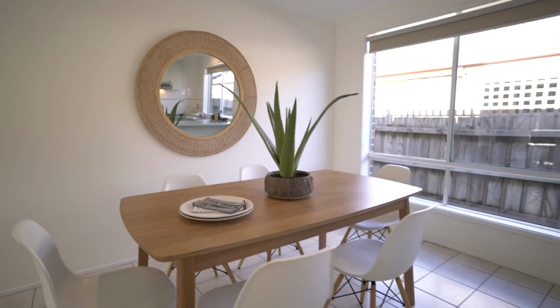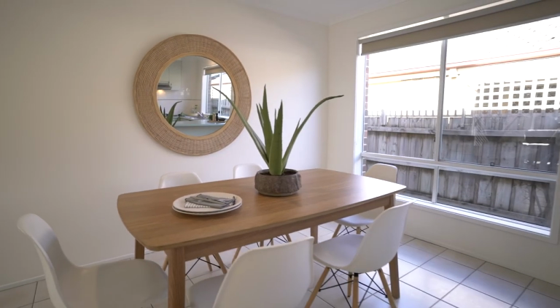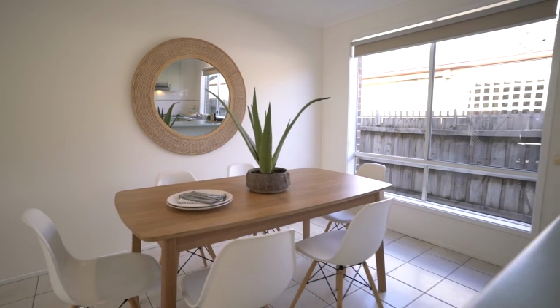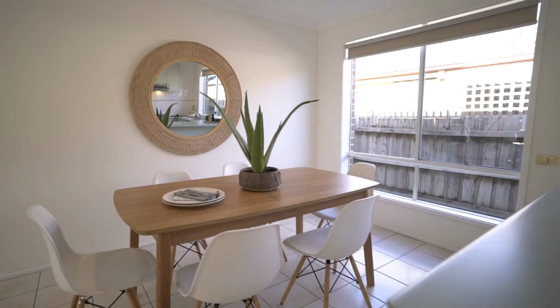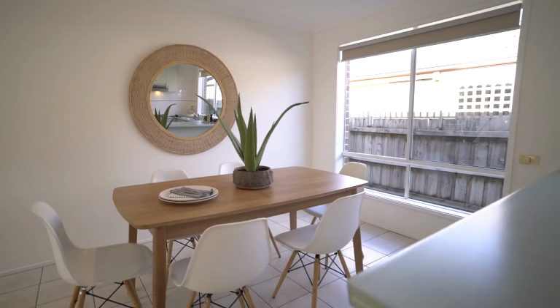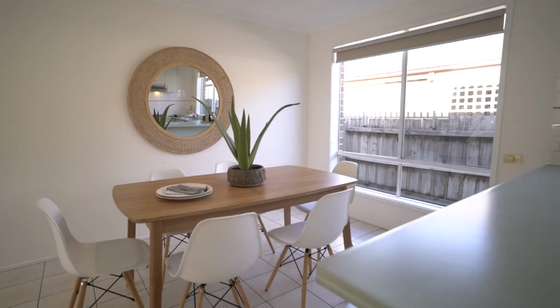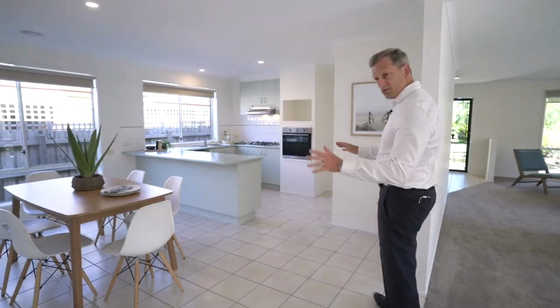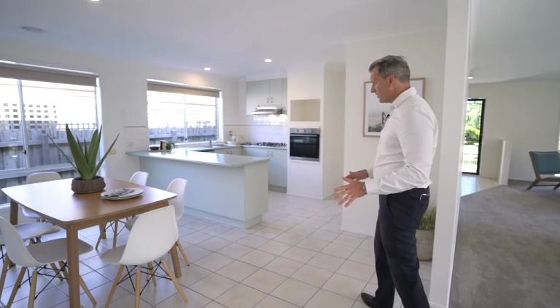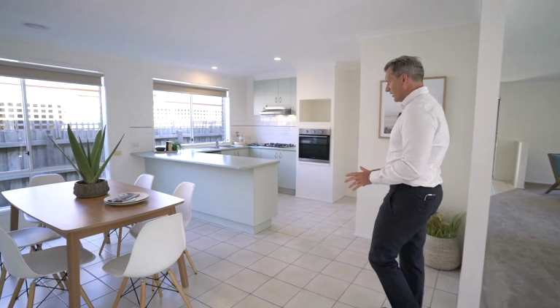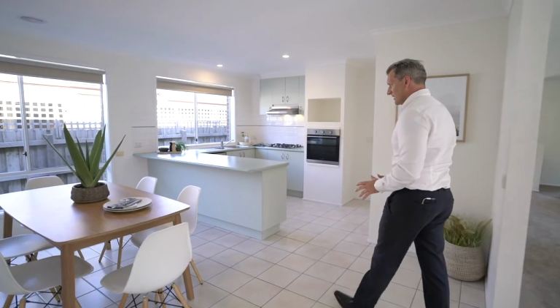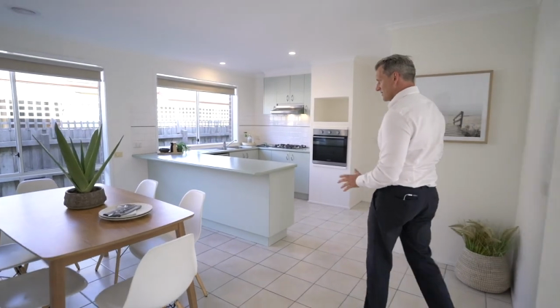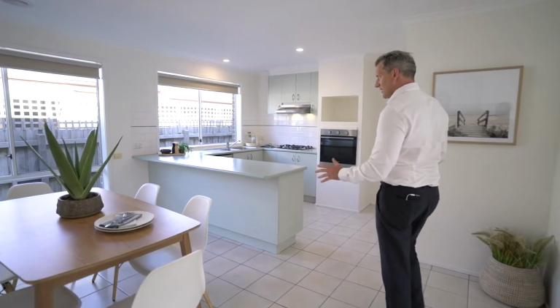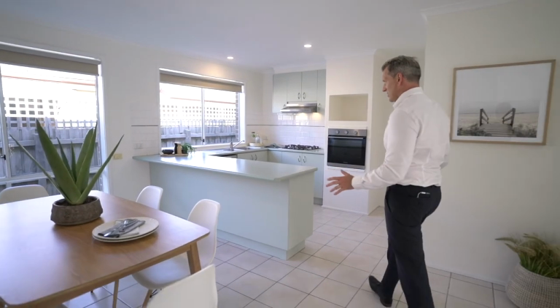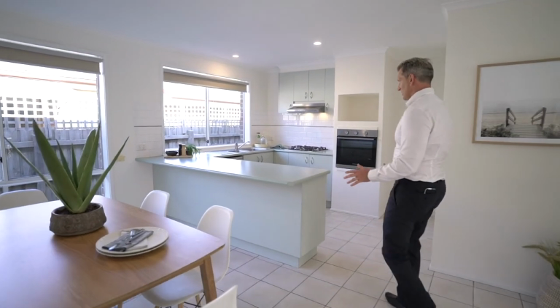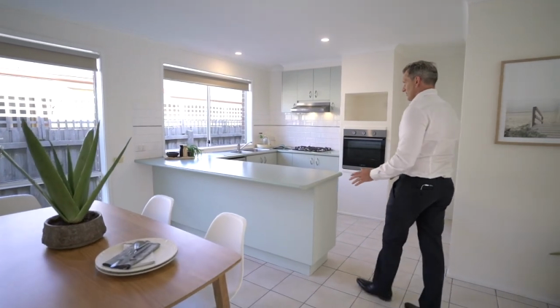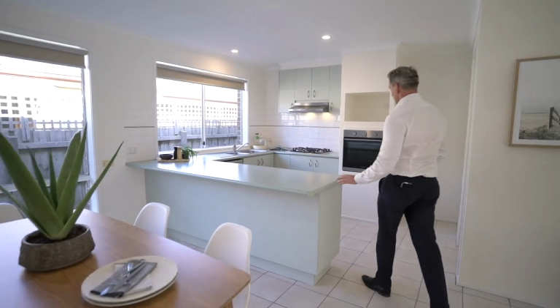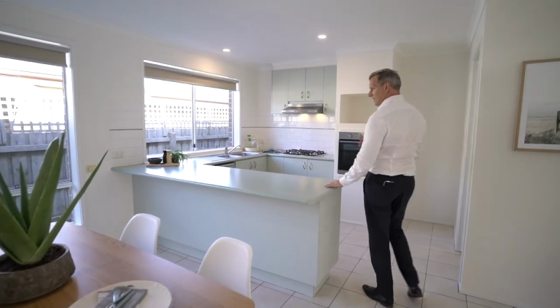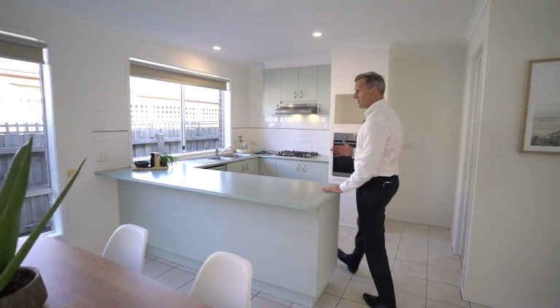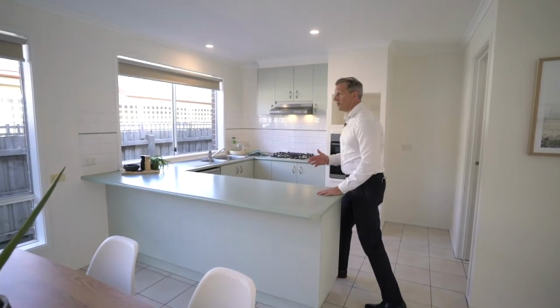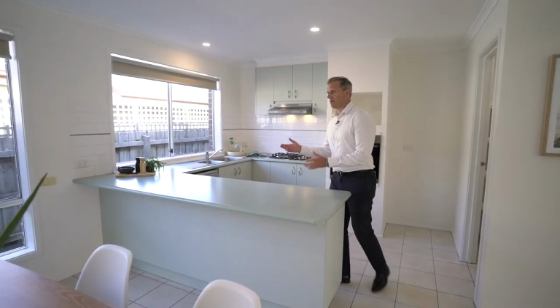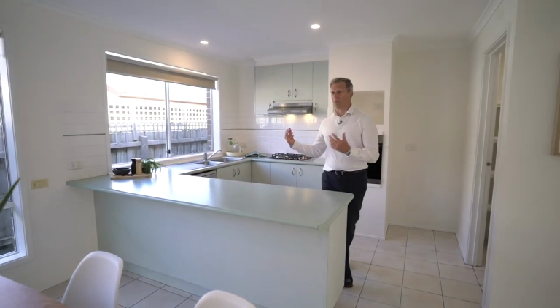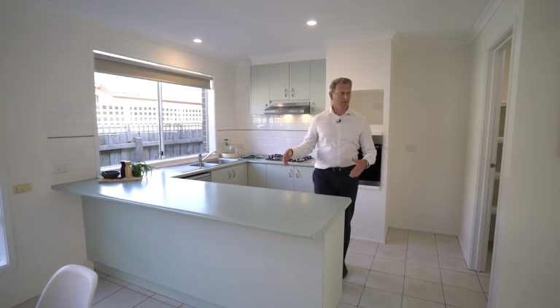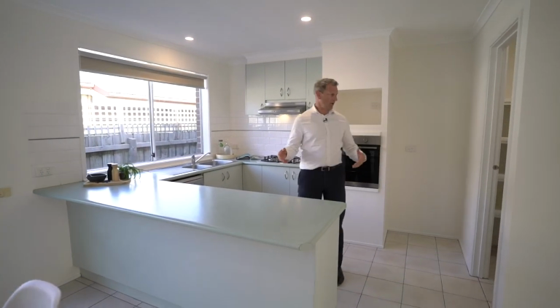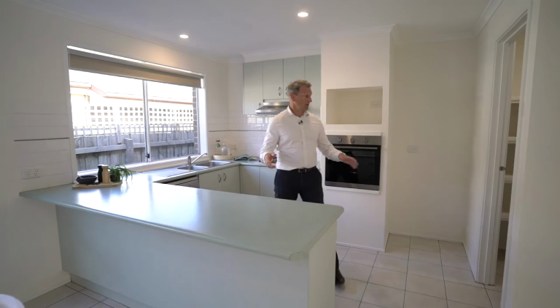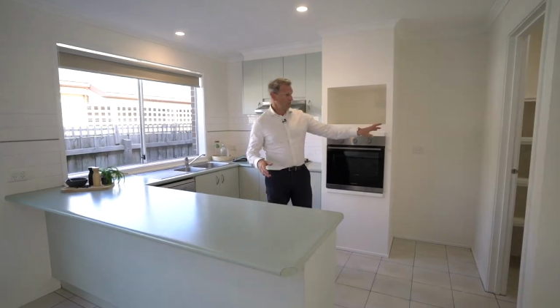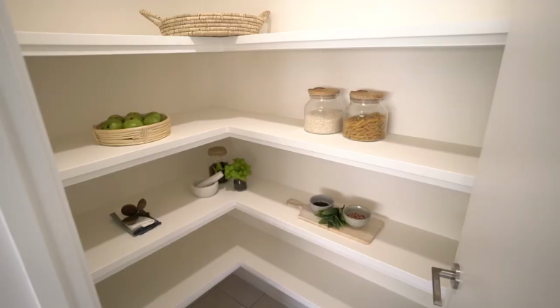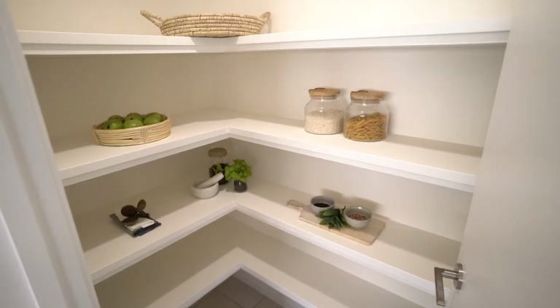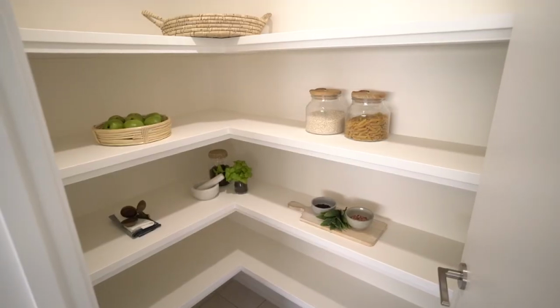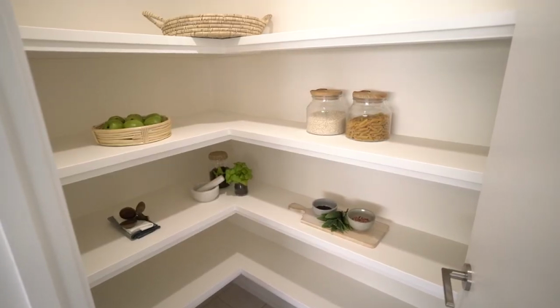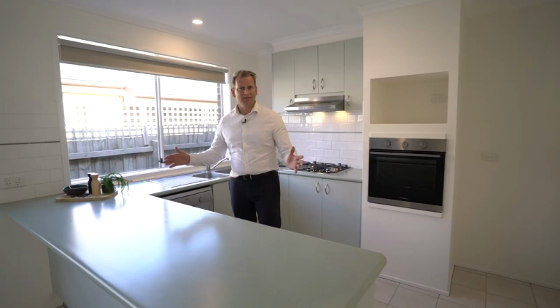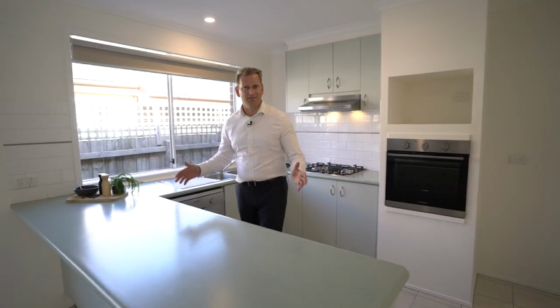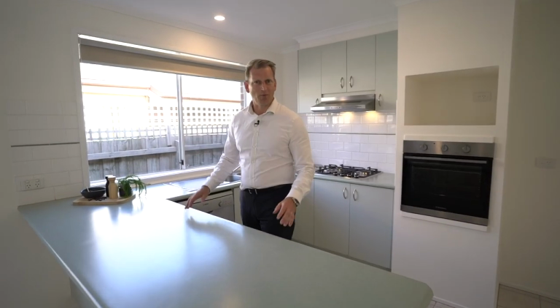You've got a tiled area for meals and it leads into the kitchen. Again, there's light coming from everywhere. Walk-in pantry — it's a ripper.